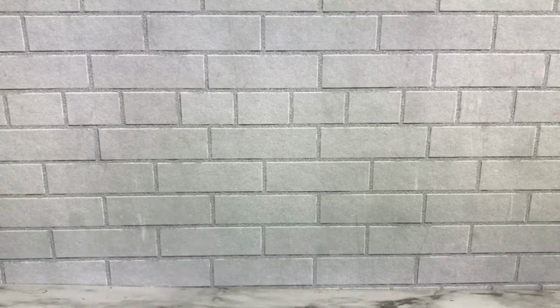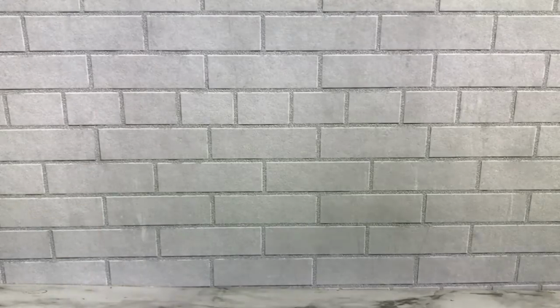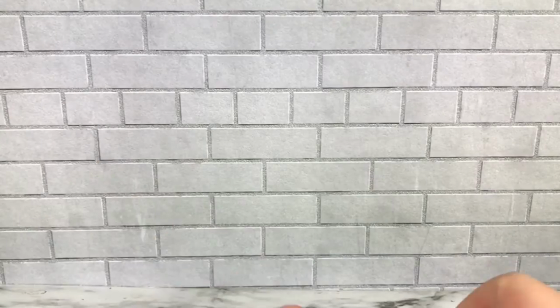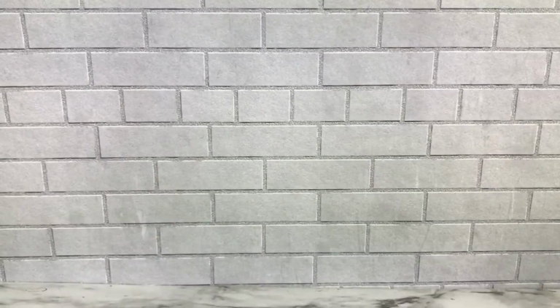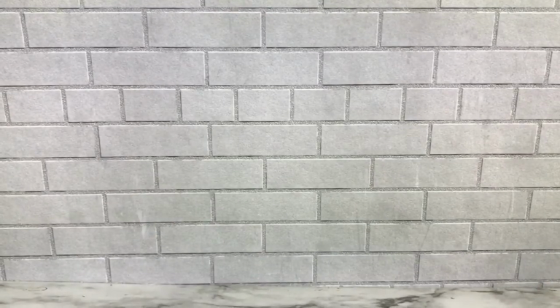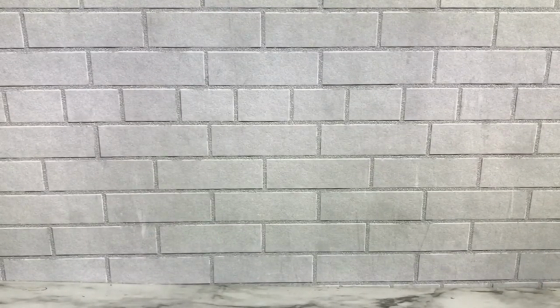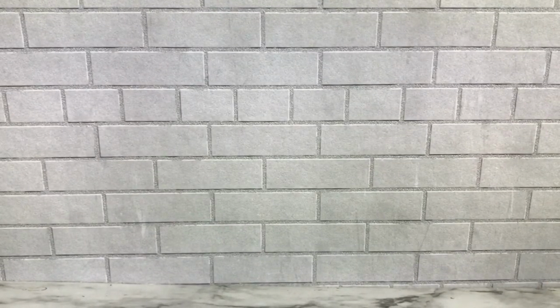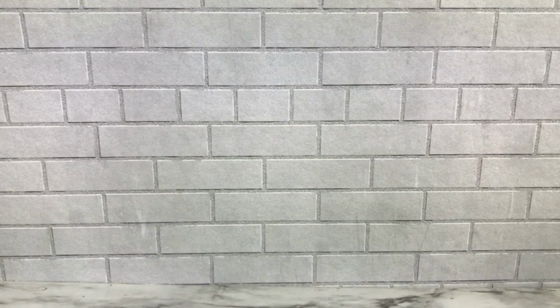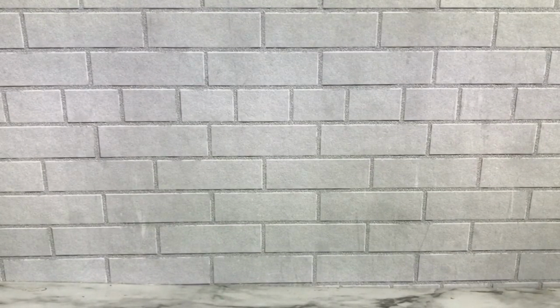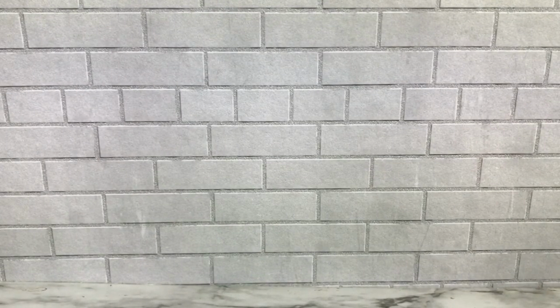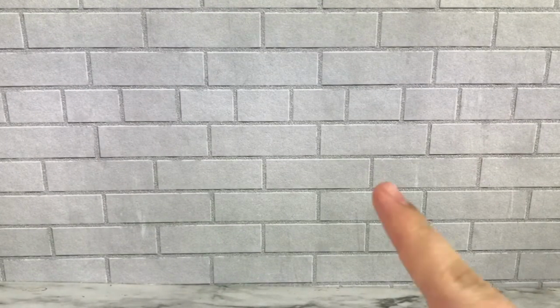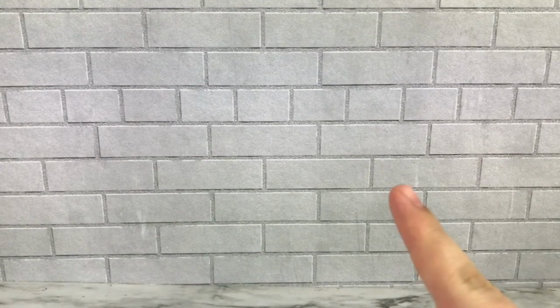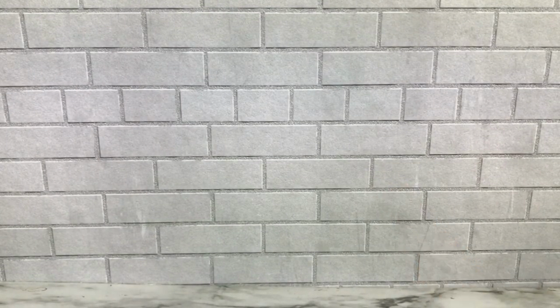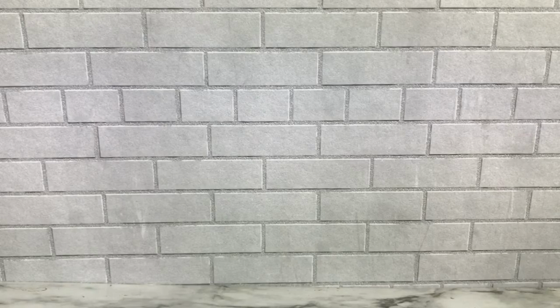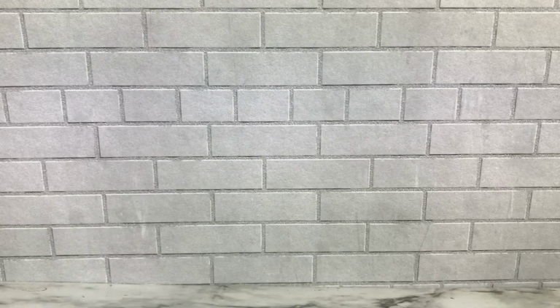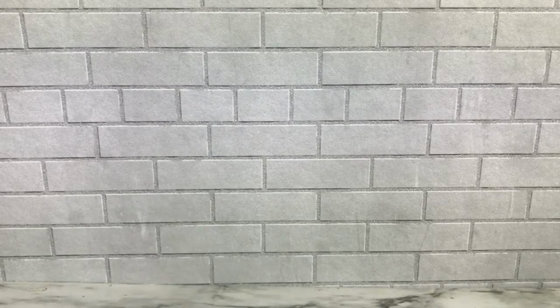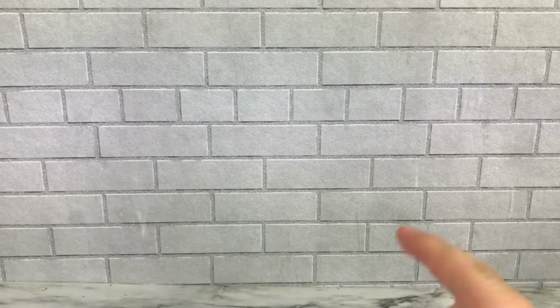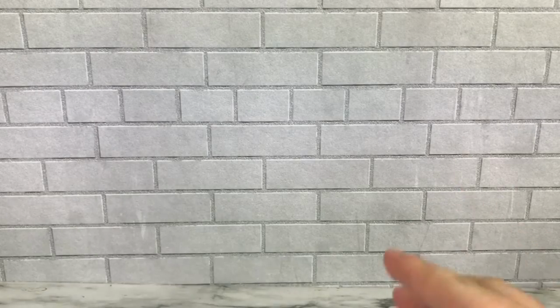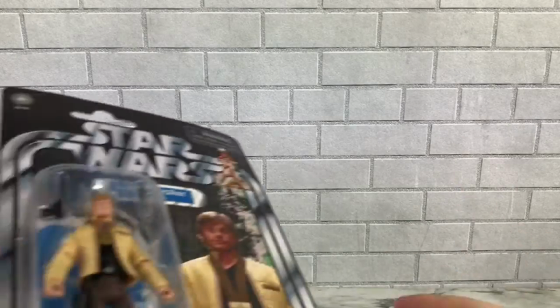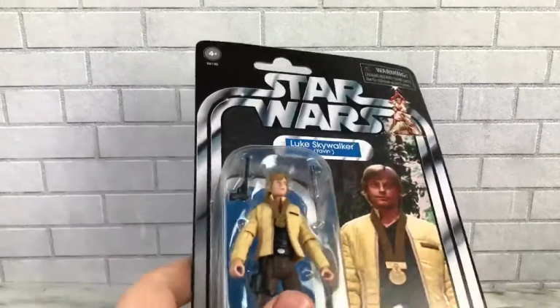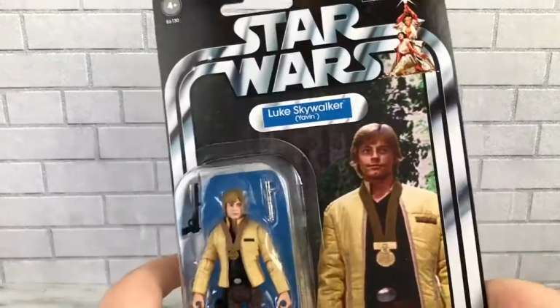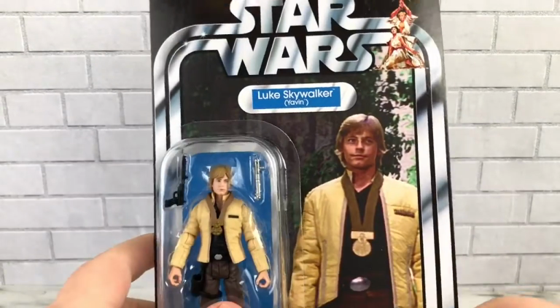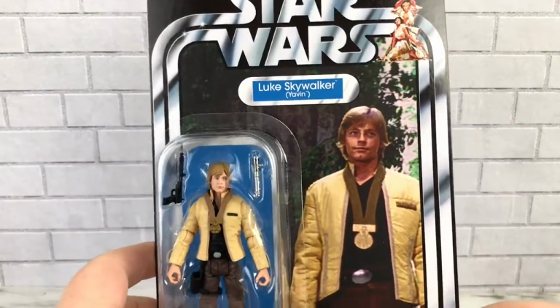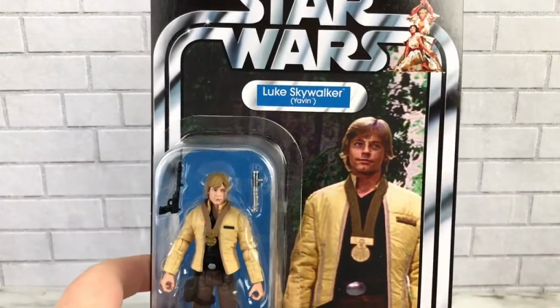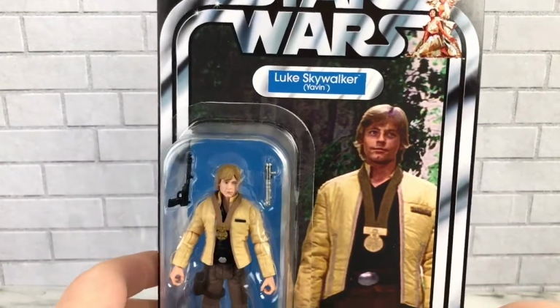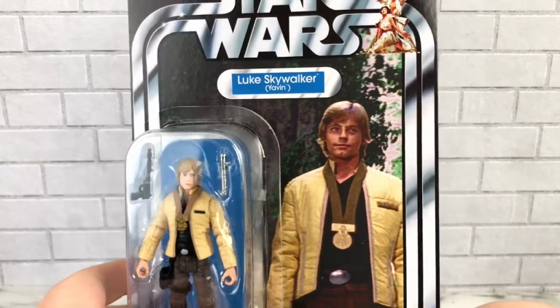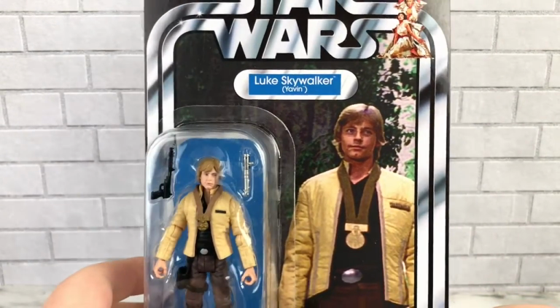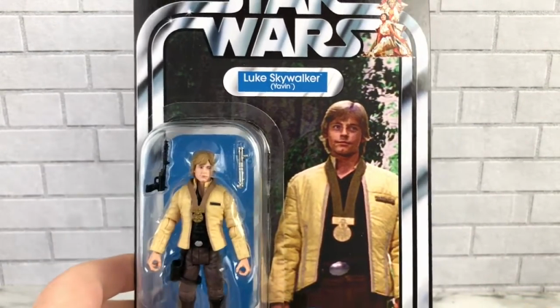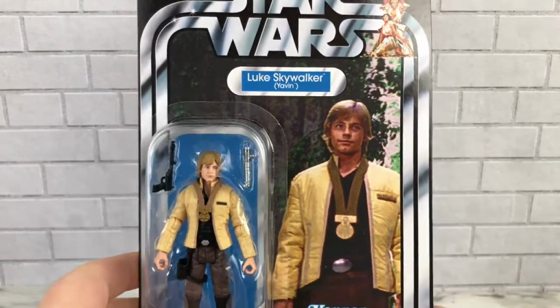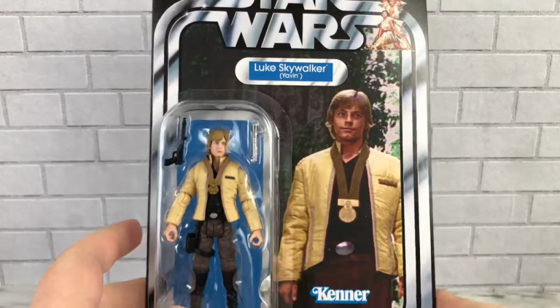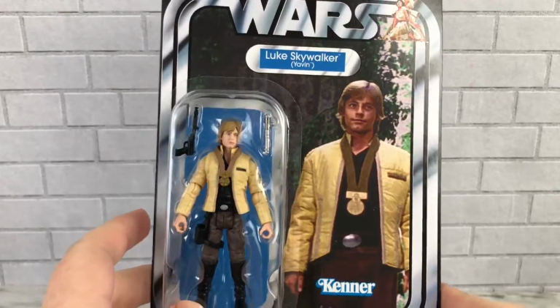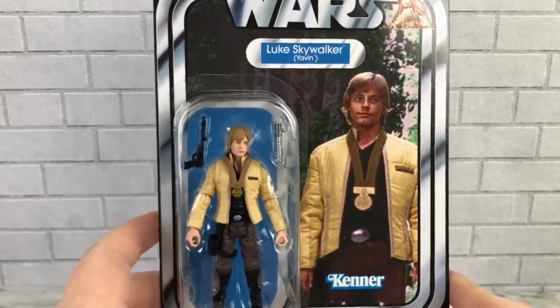Hello everybody, it's TheGeekGuy here, and today we're going to be taking a look at another Star Wars Vintage Collection figure. Today we're going to be looking at the Walmart Exclusive Yavin Ceremony Luke Skywalker.